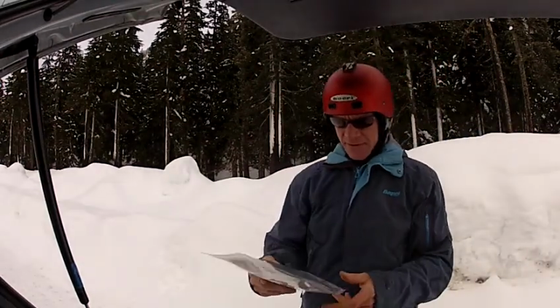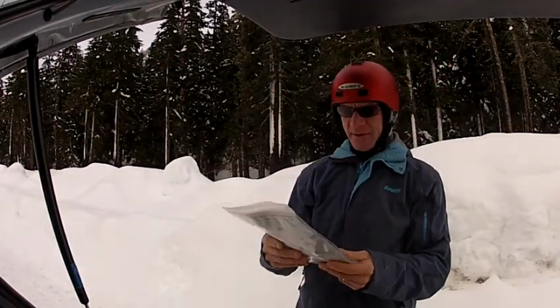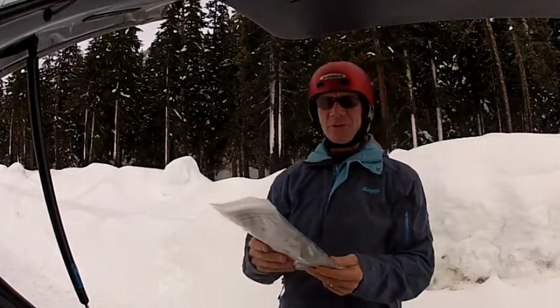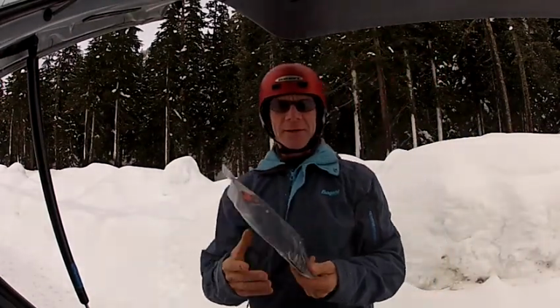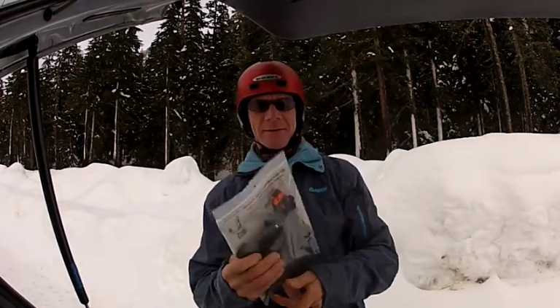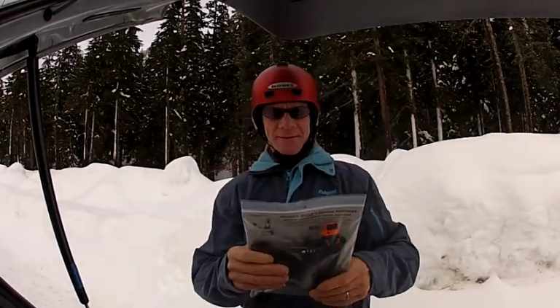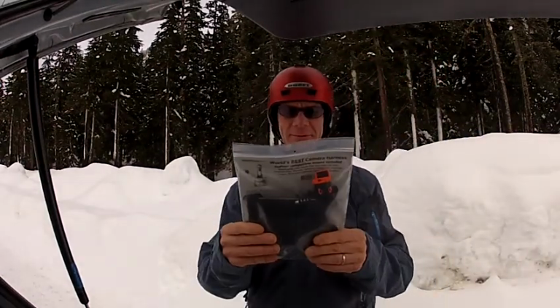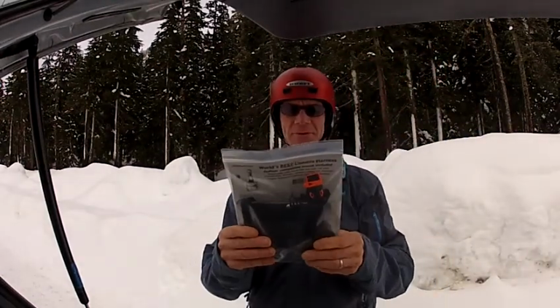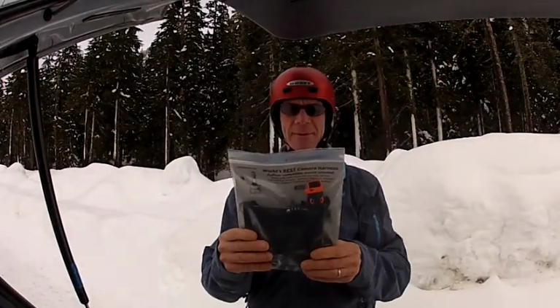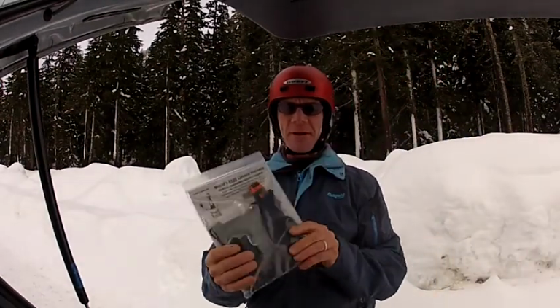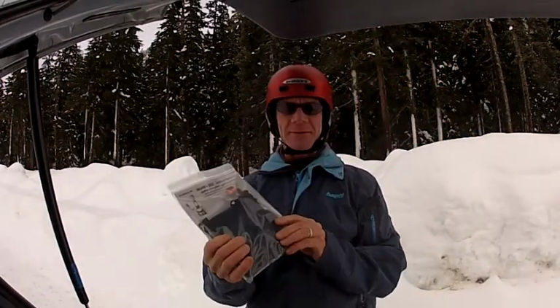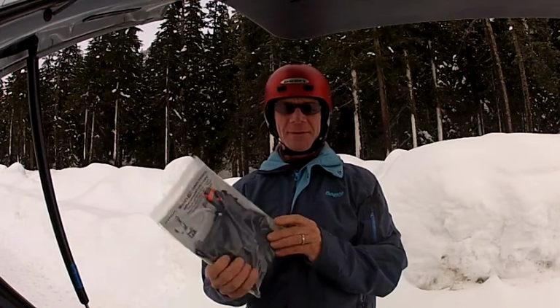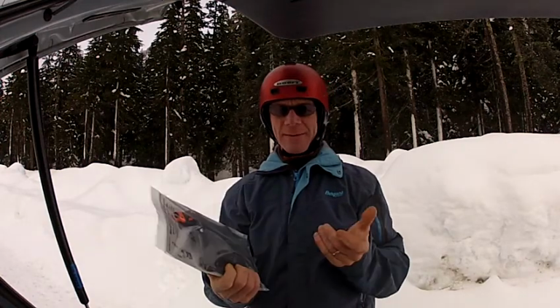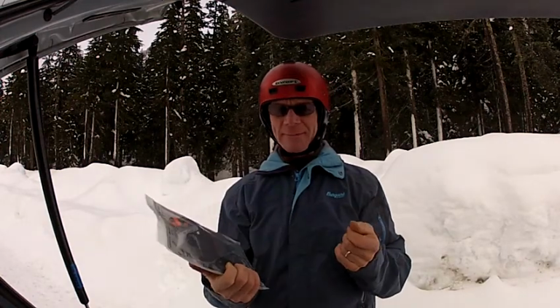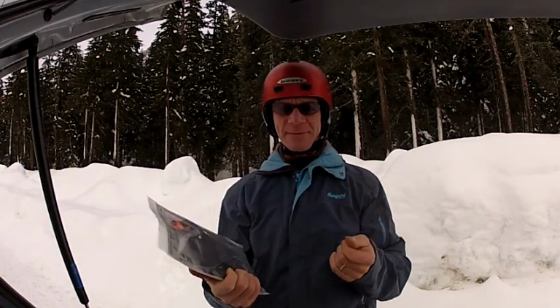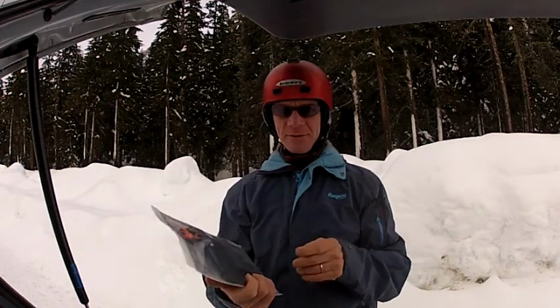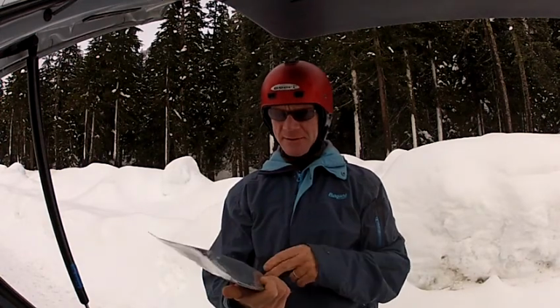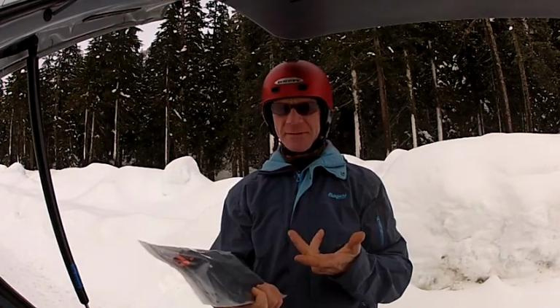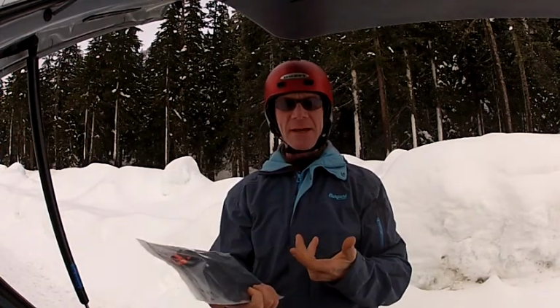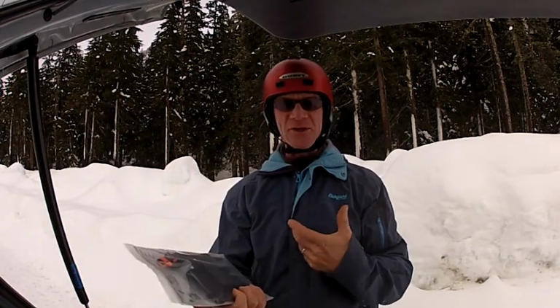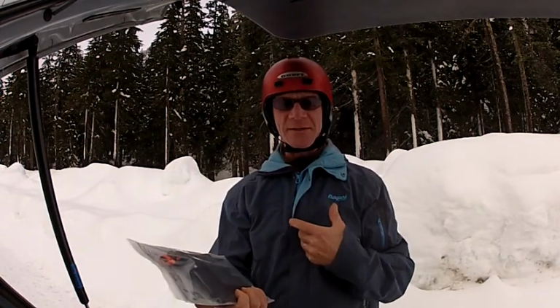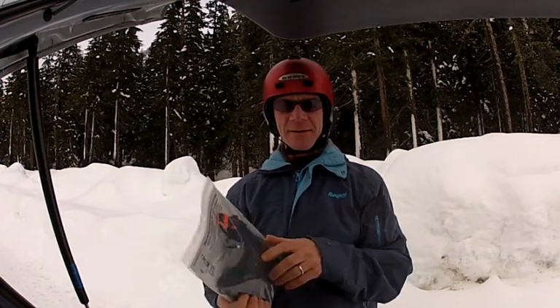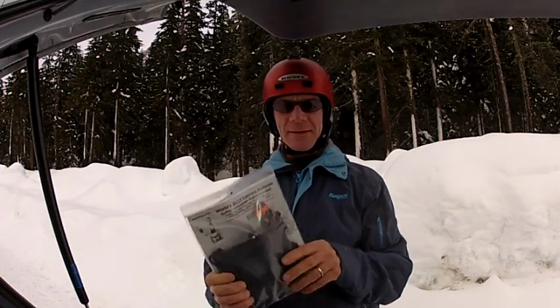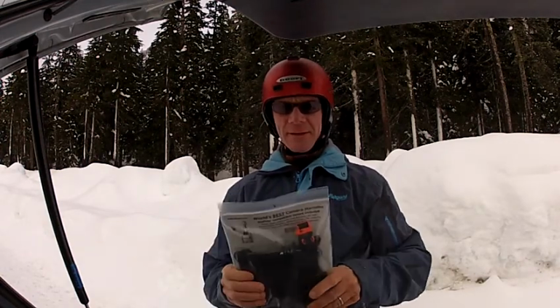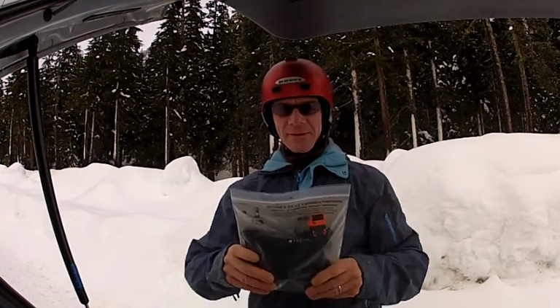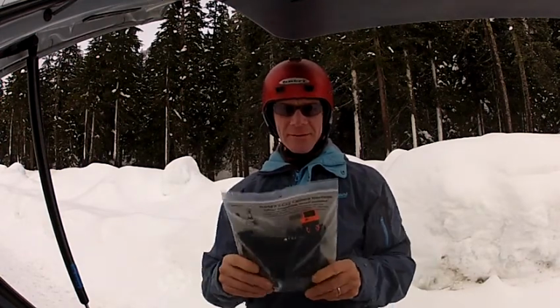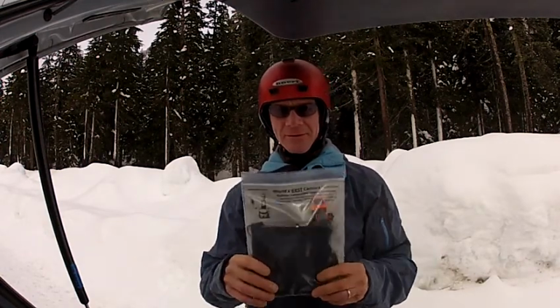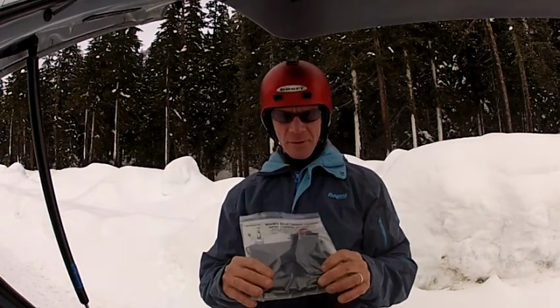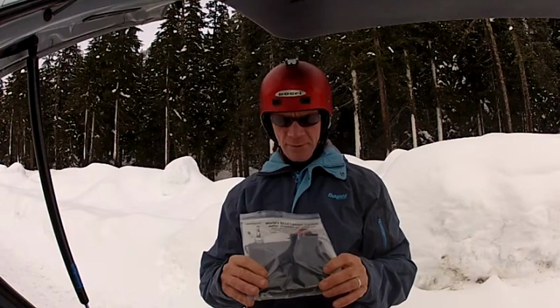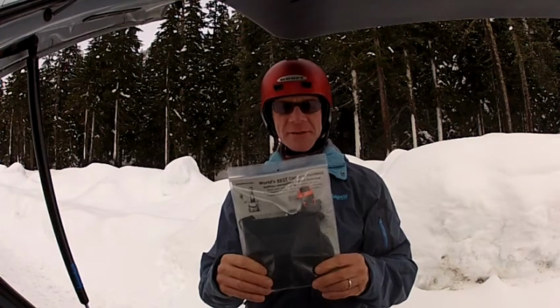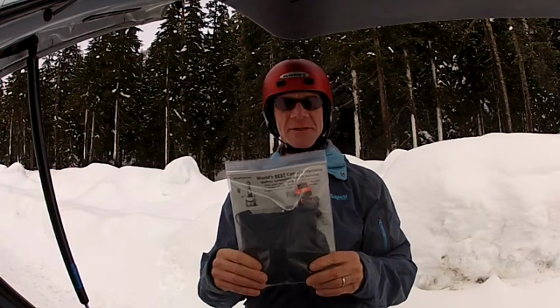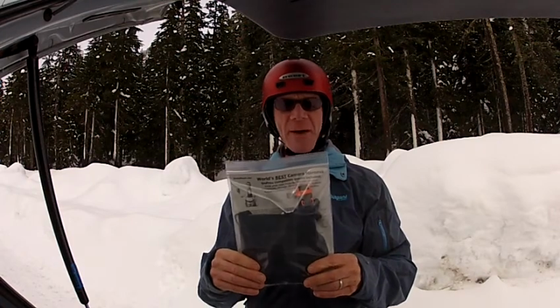Hey everybody, I'm Jim and I want to show you my product. A lot of people have been asking me what is this thing on my chest — I'm using the GoPro with a sticky mount.